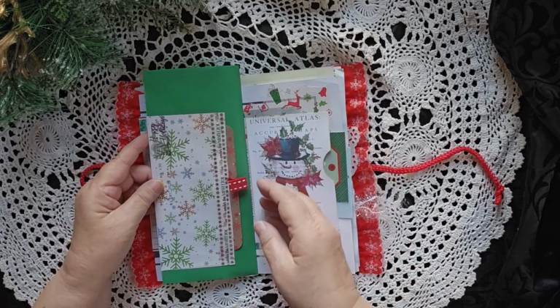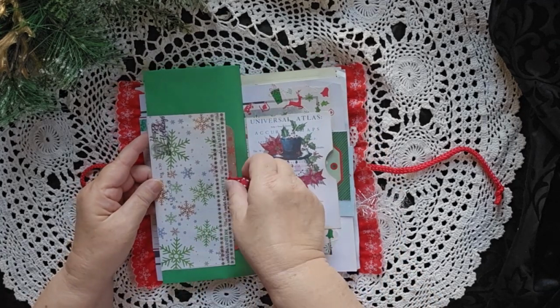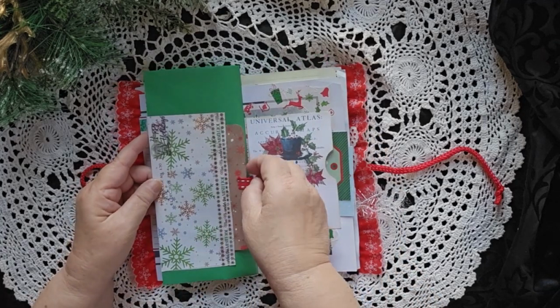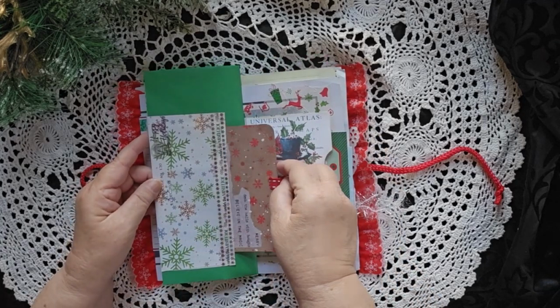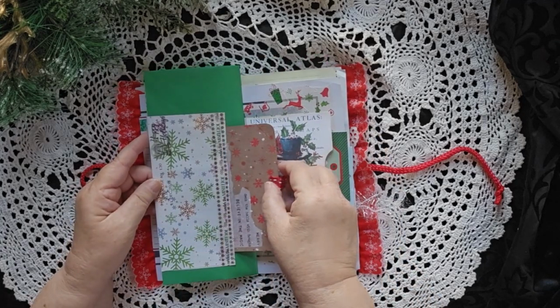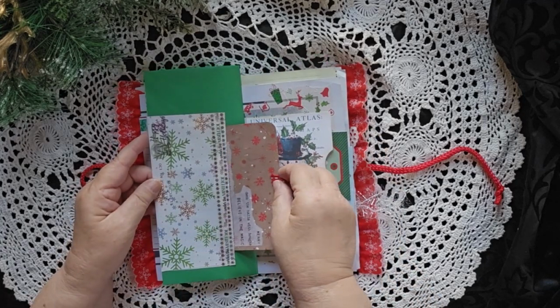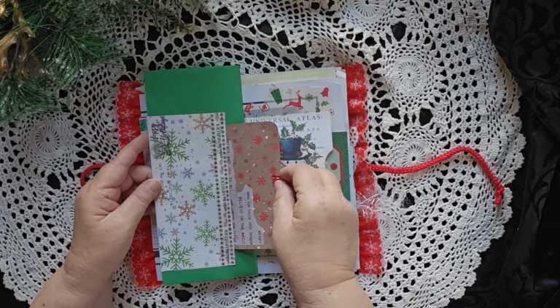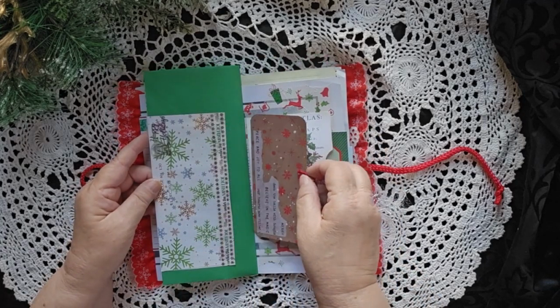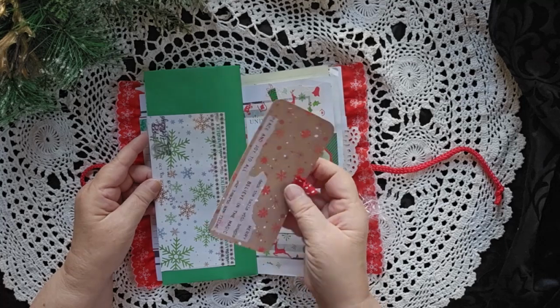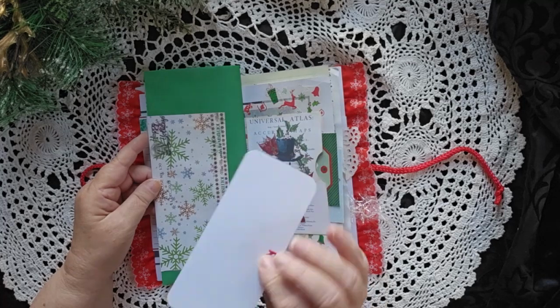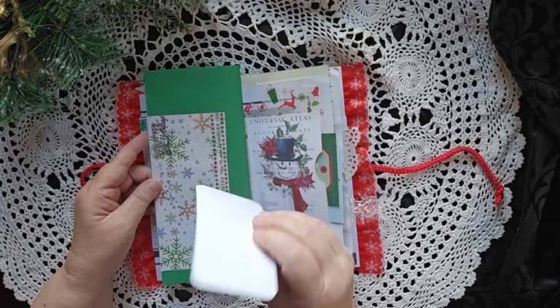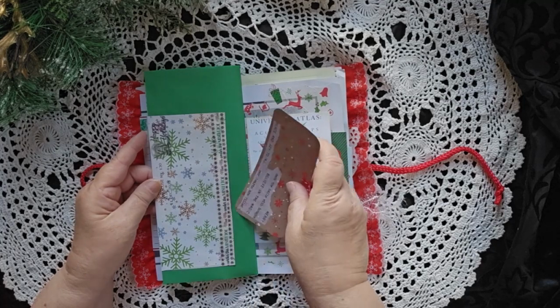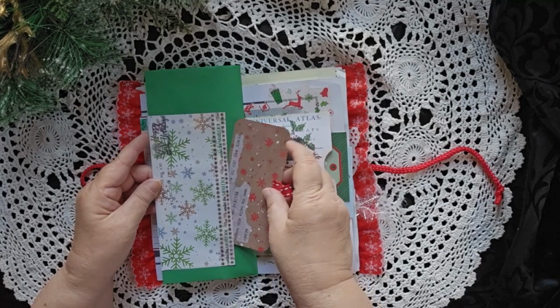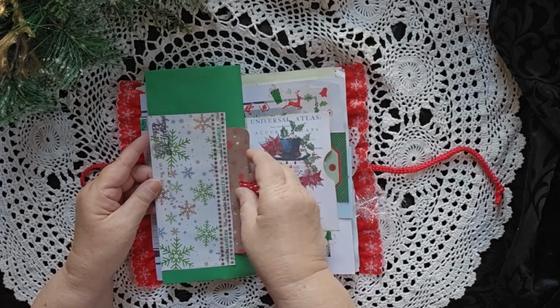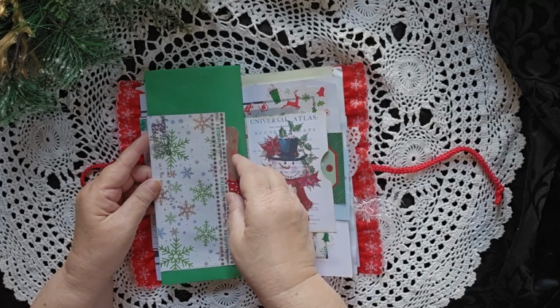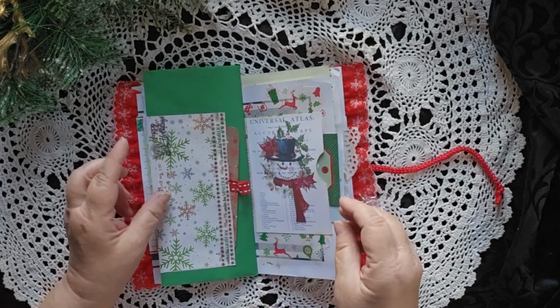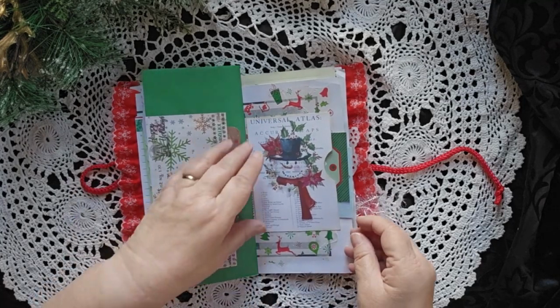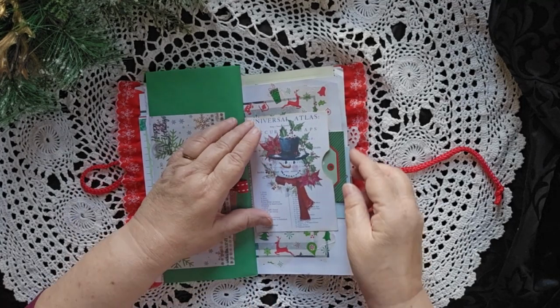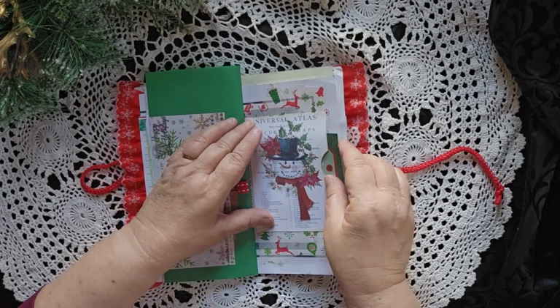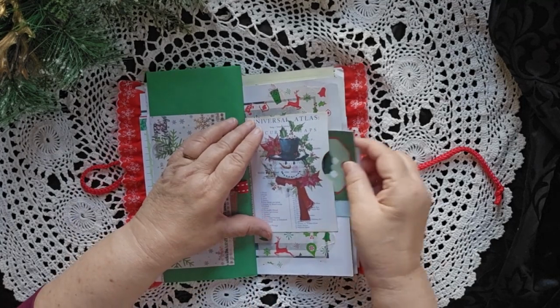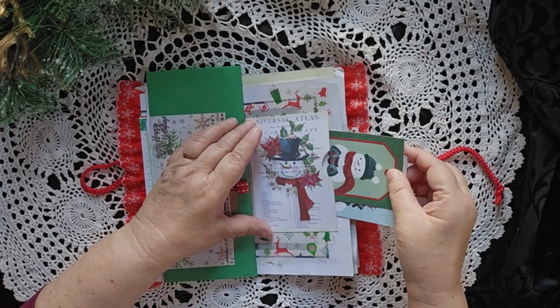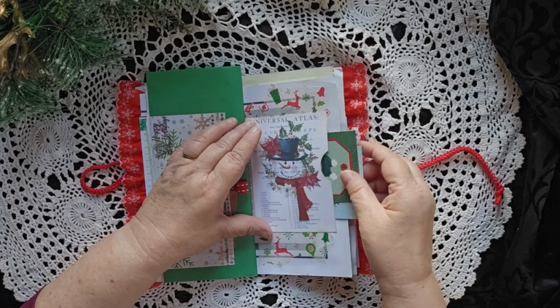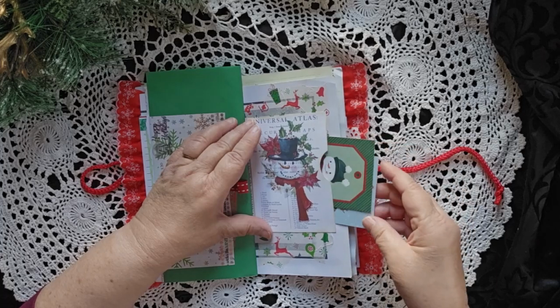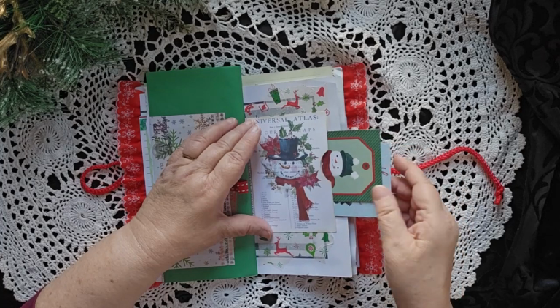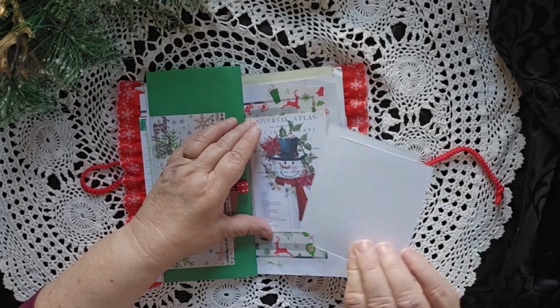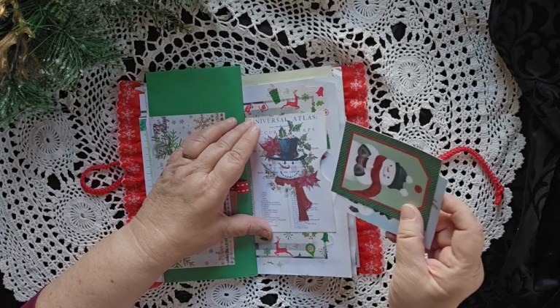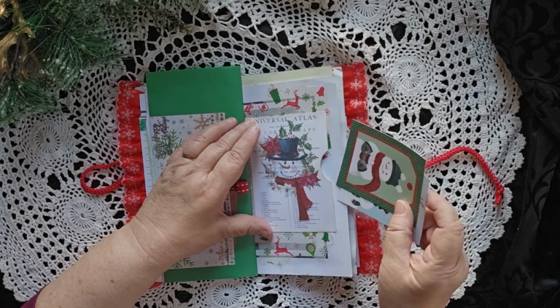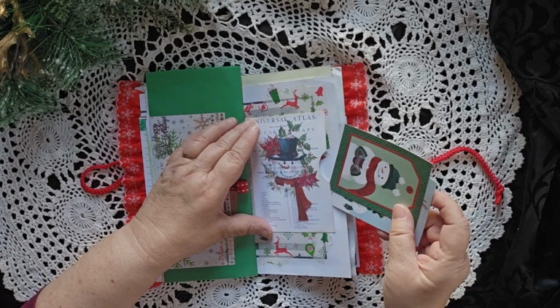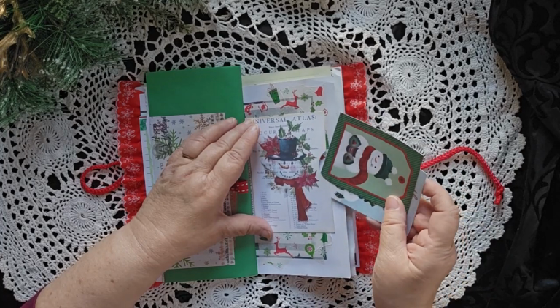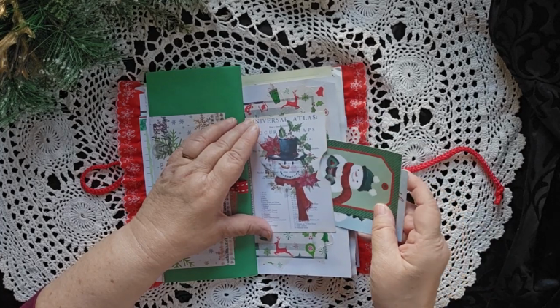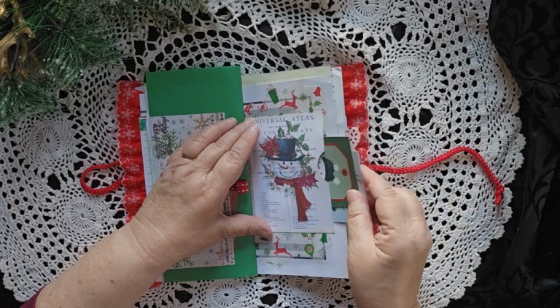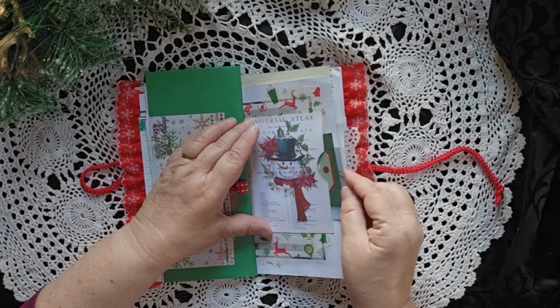And then on the other side, a little tuck with a little card. On this side, we have more journaling cards inside a tuck space.